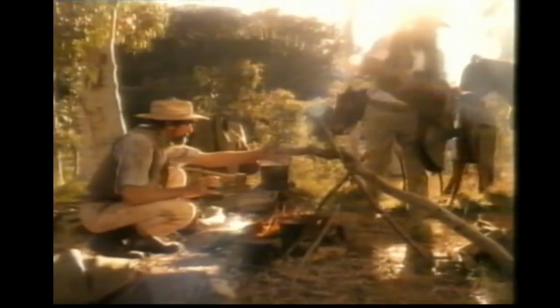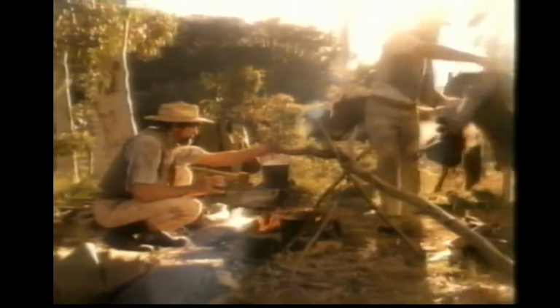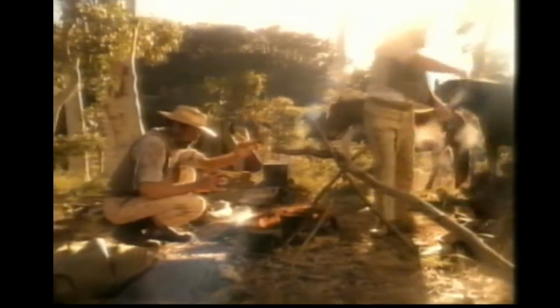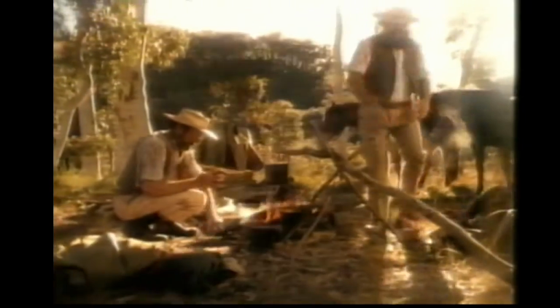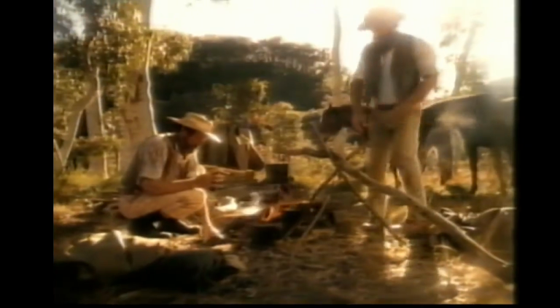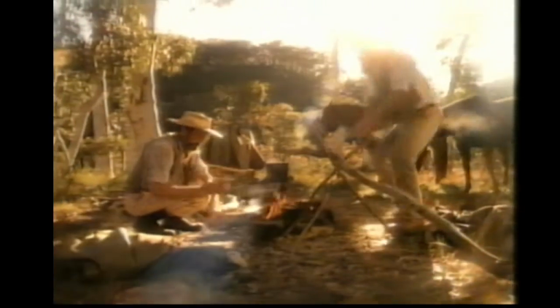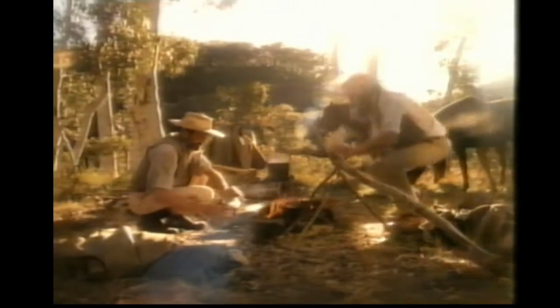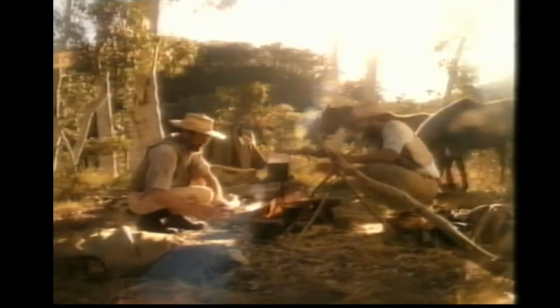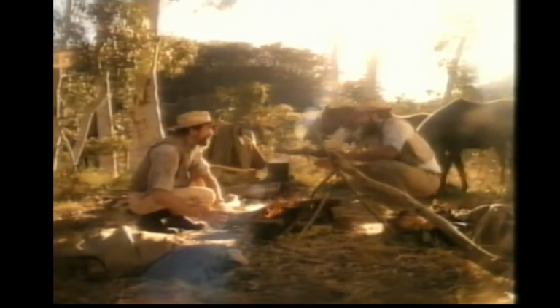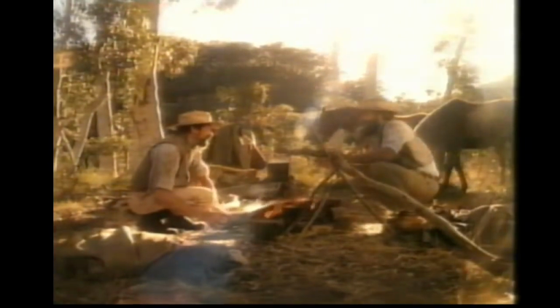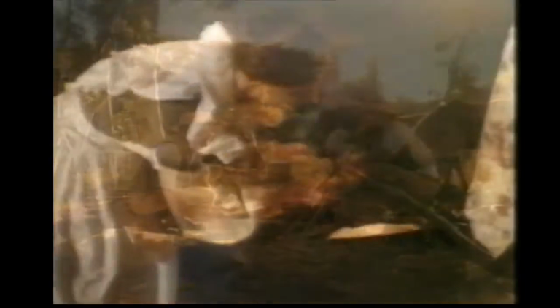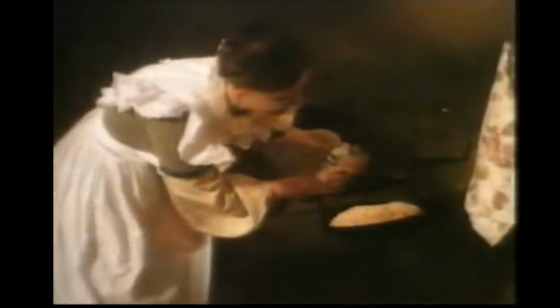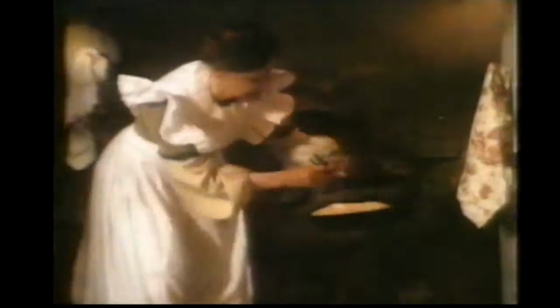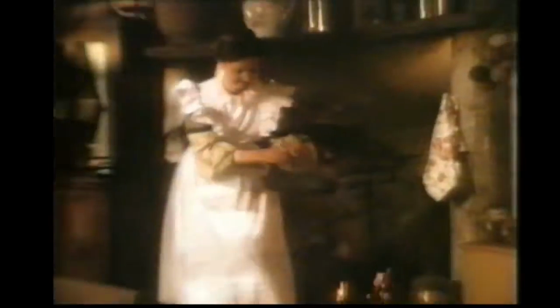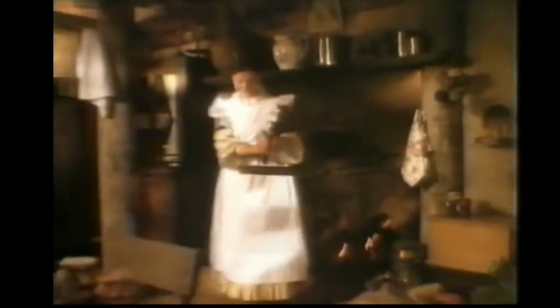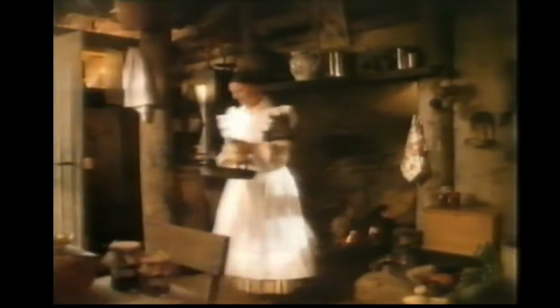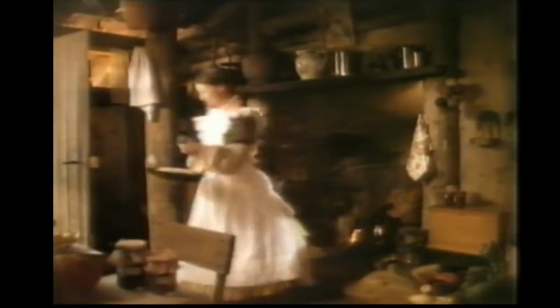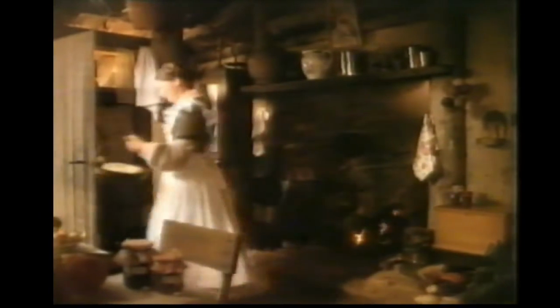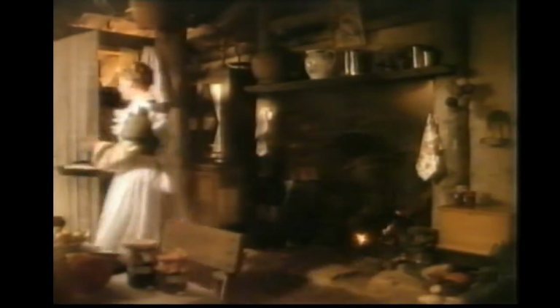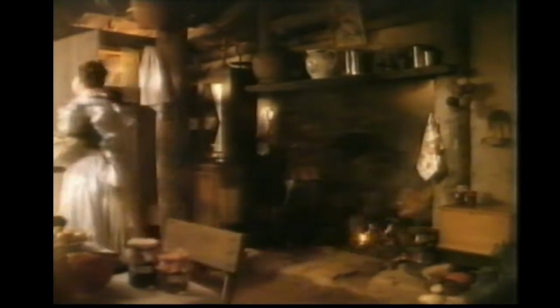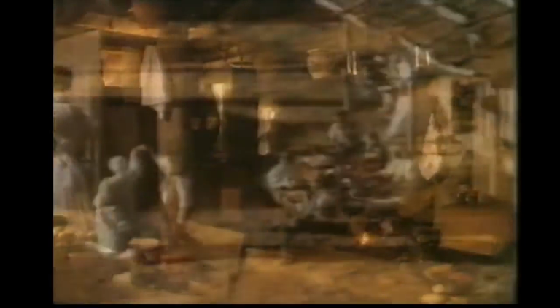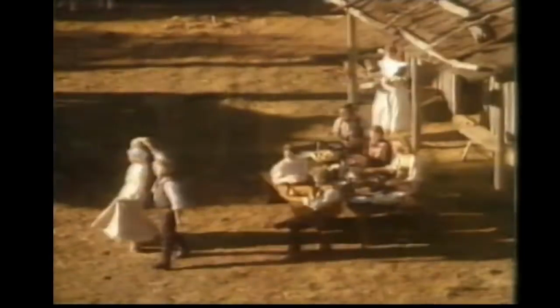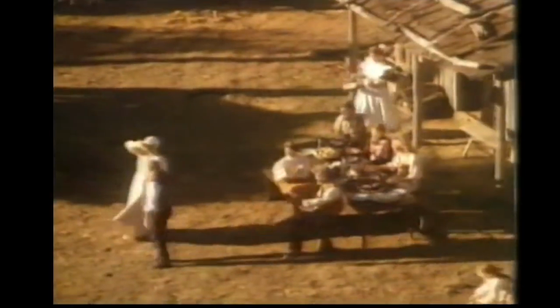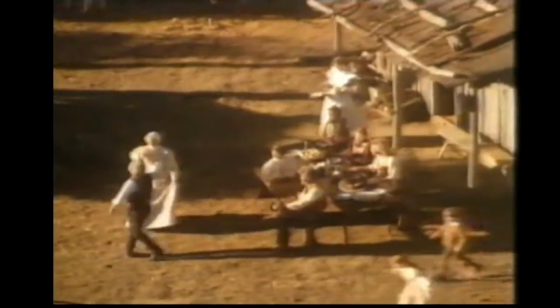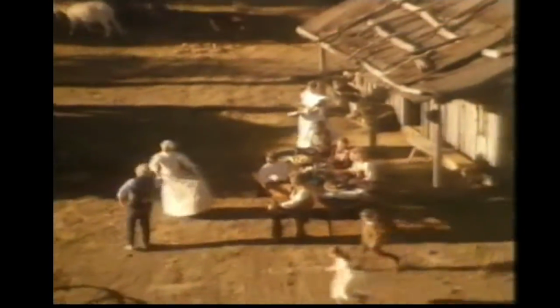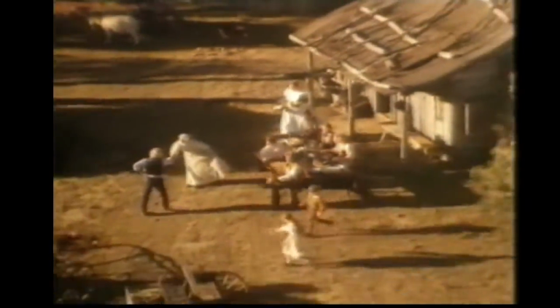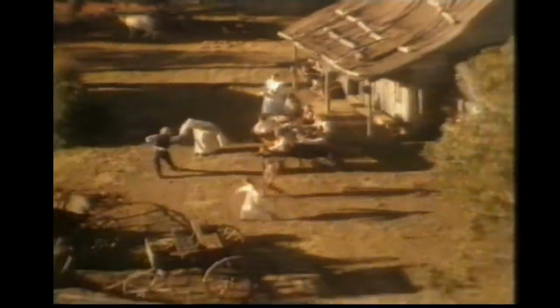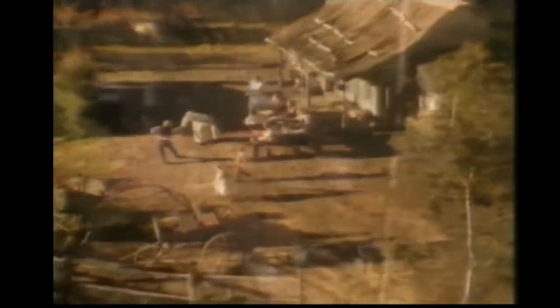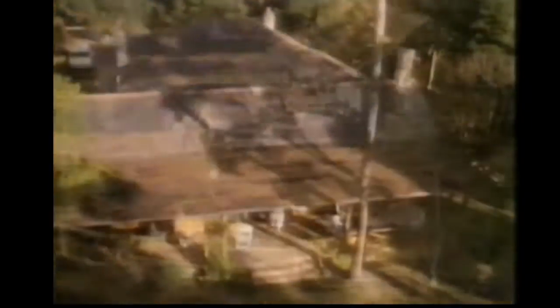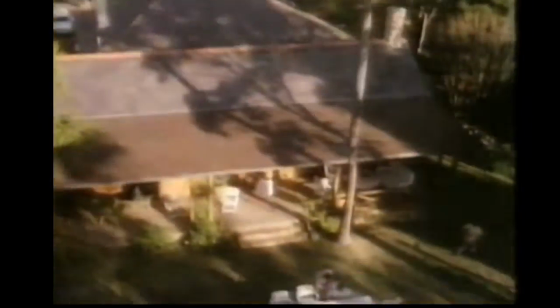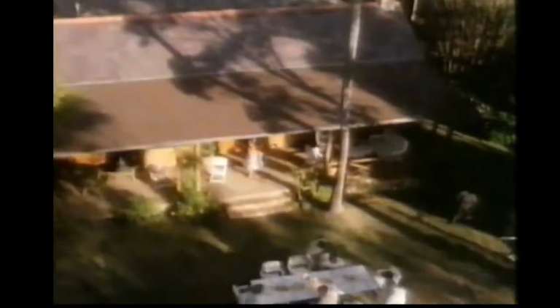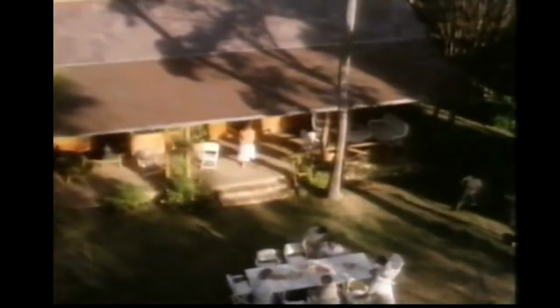We used to boil a billy to make a cup of tea and bake ourselves damper when we had company. But now, Australia's cooking with a brand new energy.